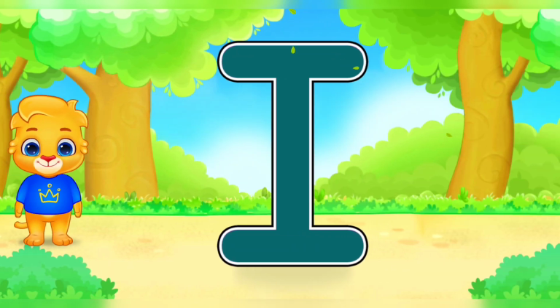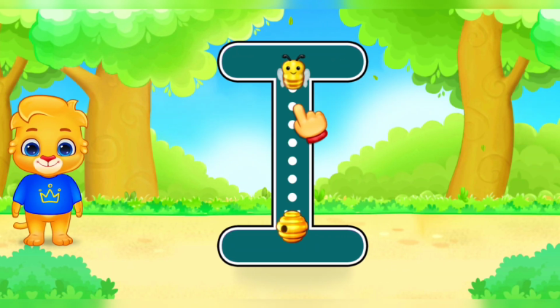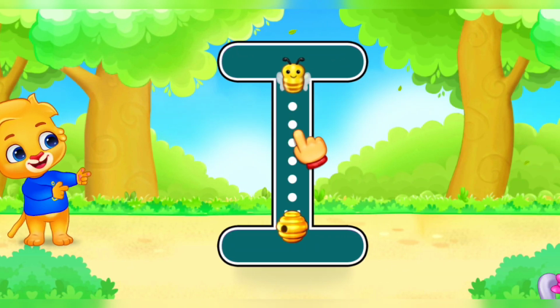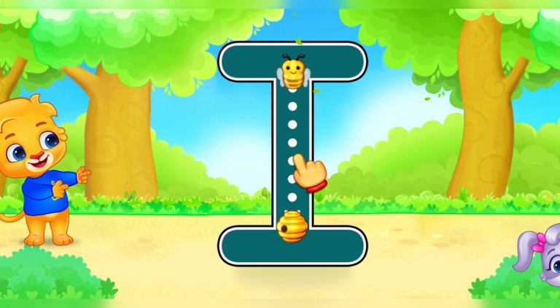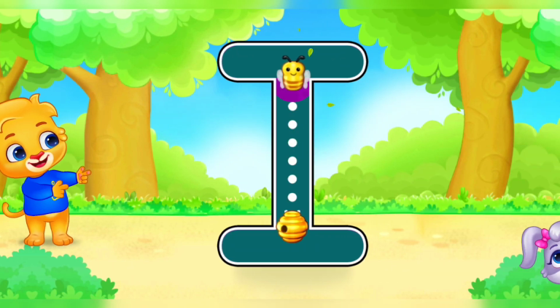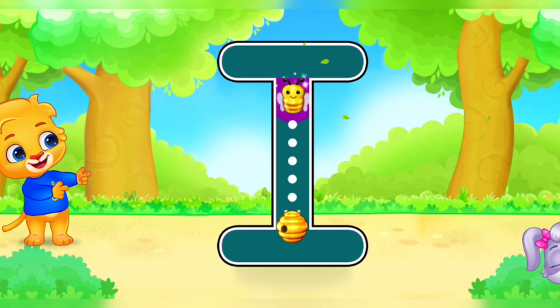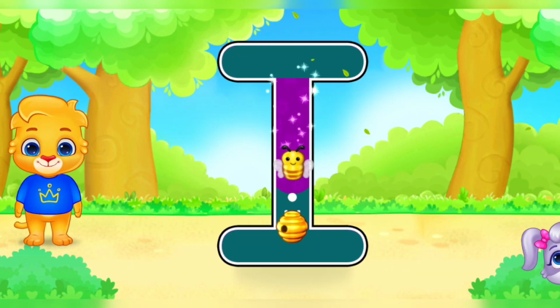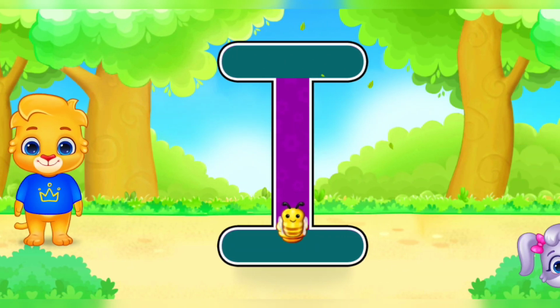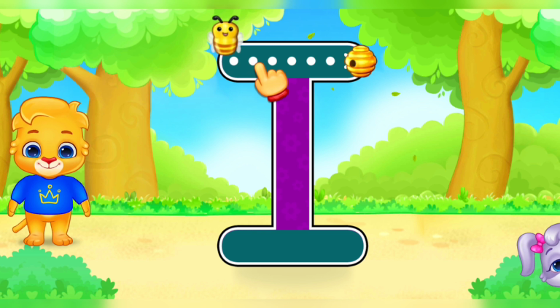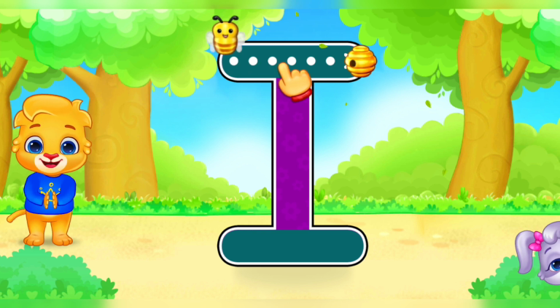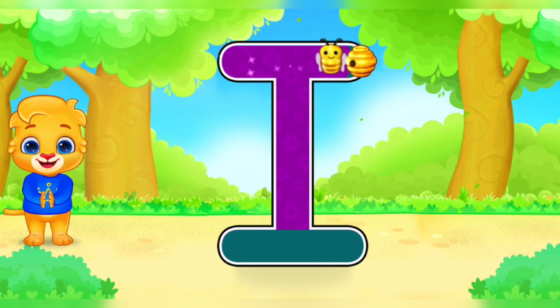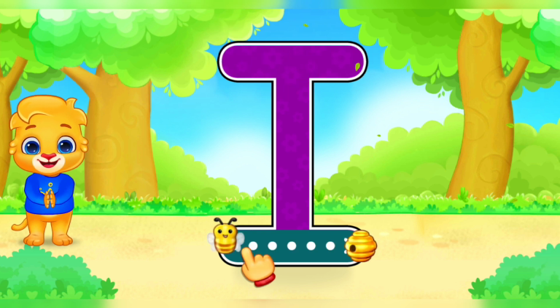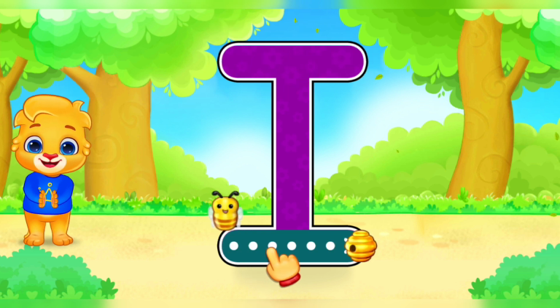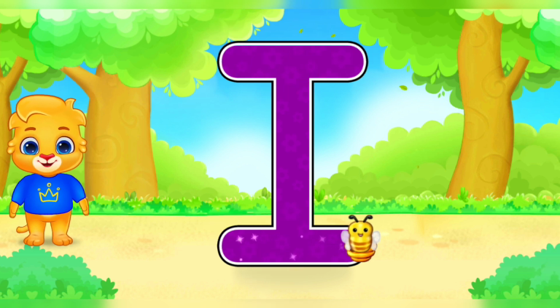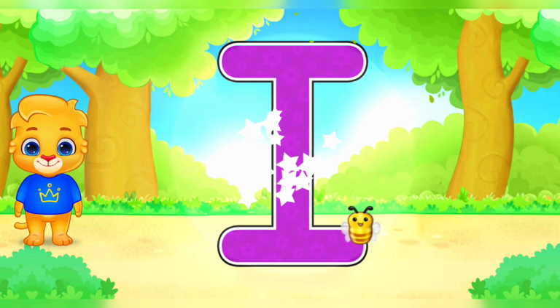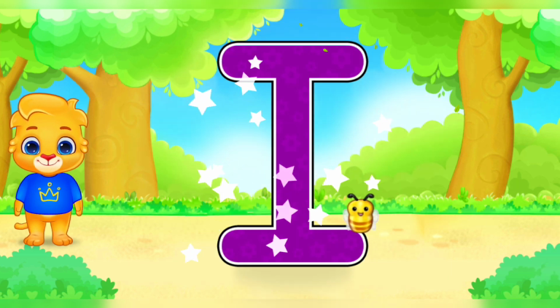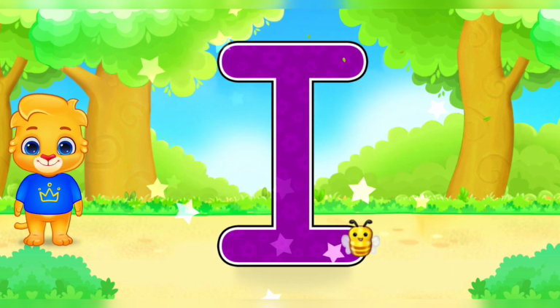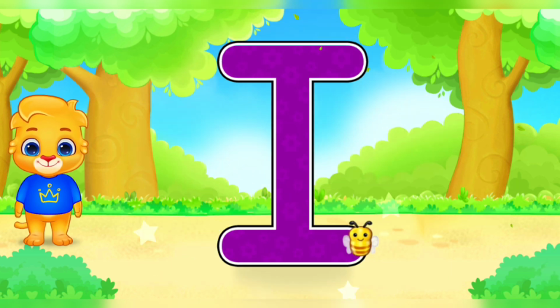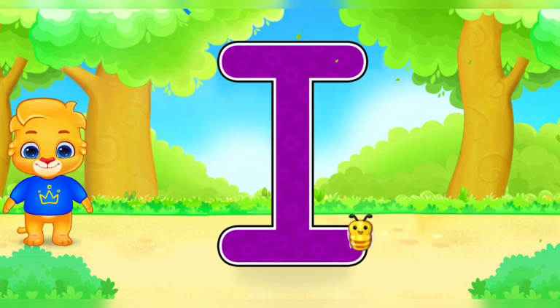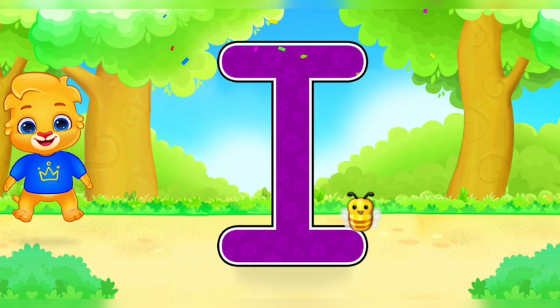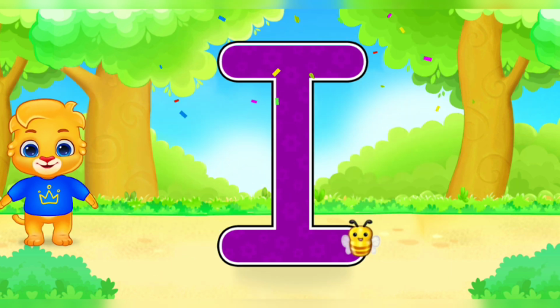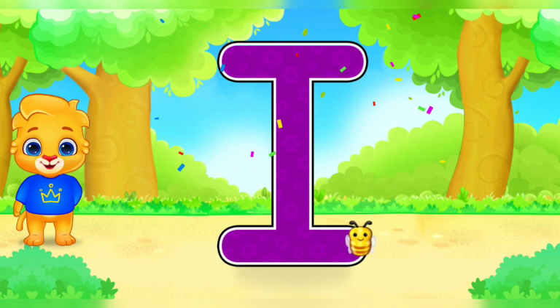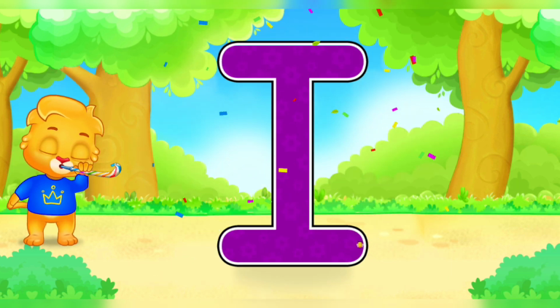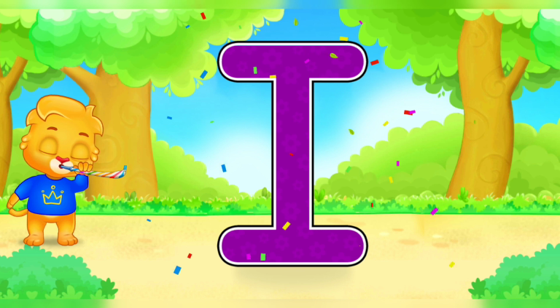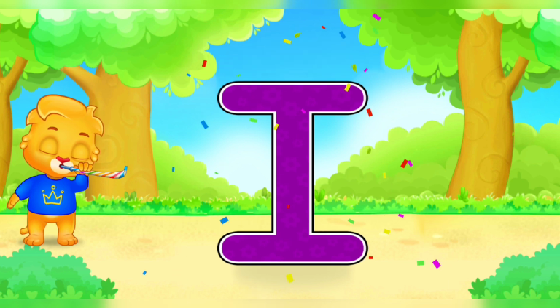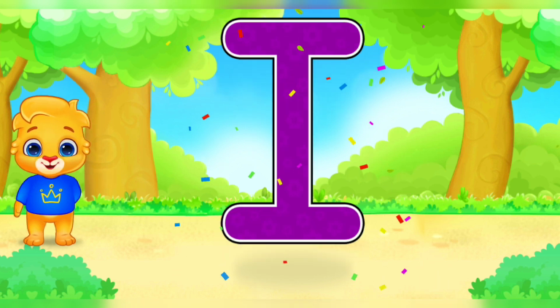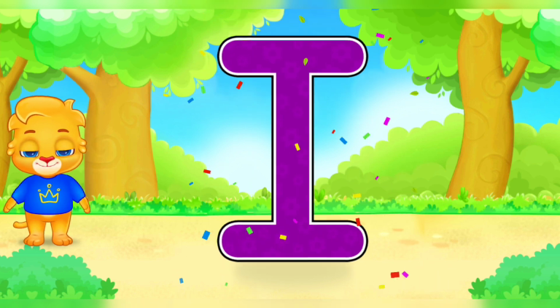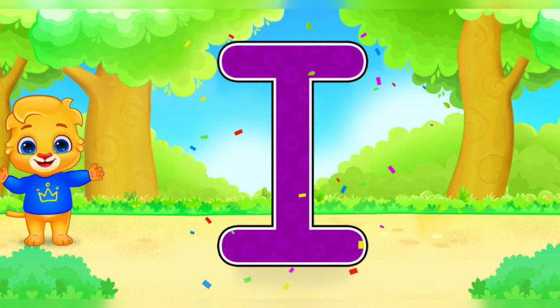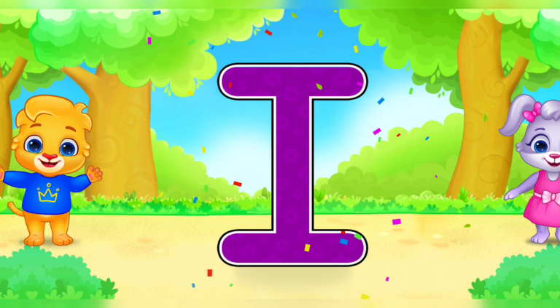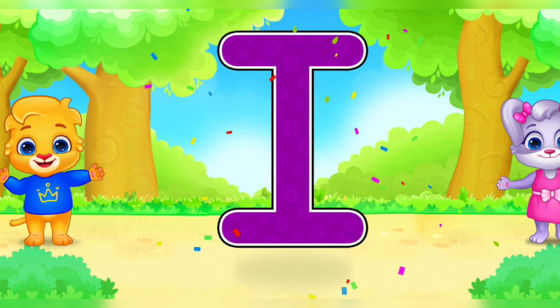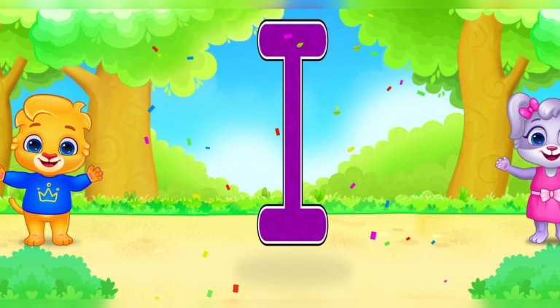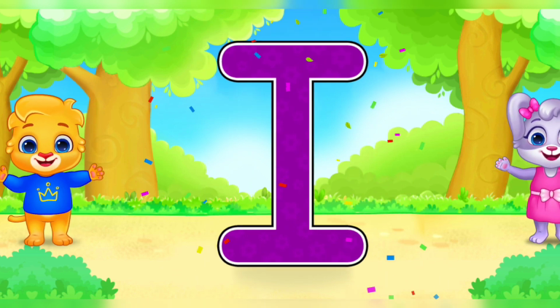I. I. I. I. Fantastic! Great! Woohoo! I is for ice cream.